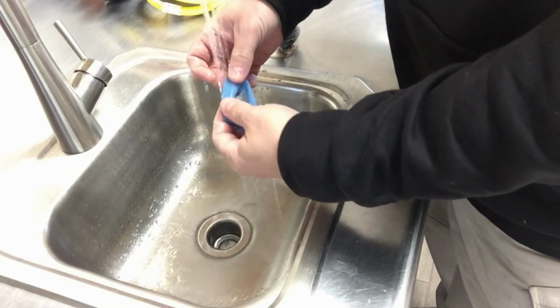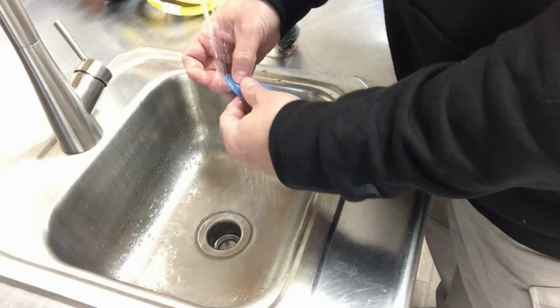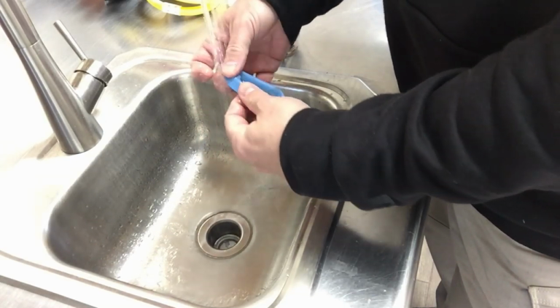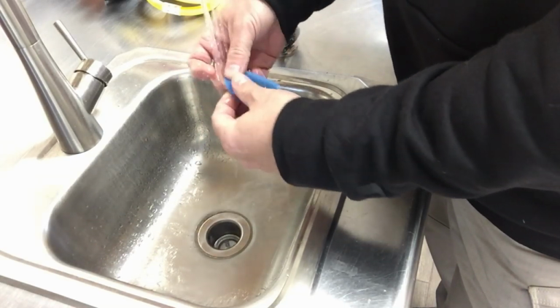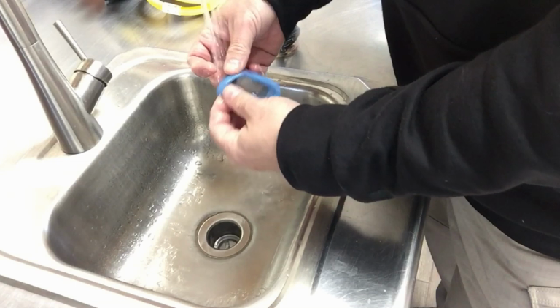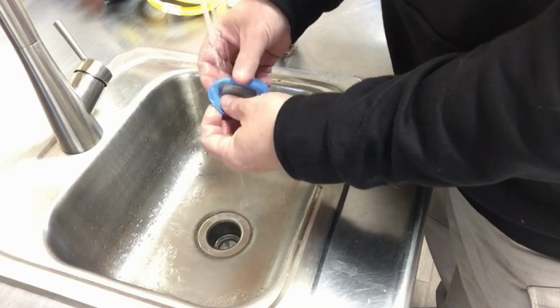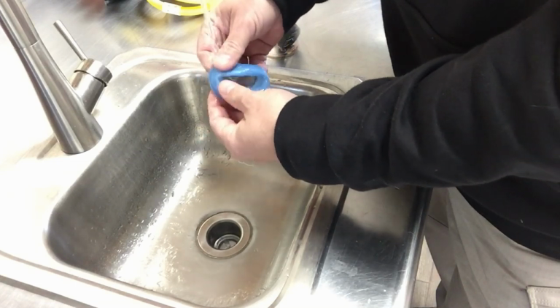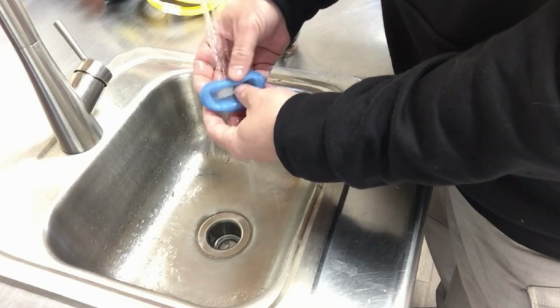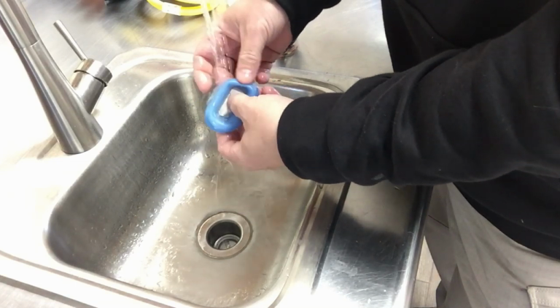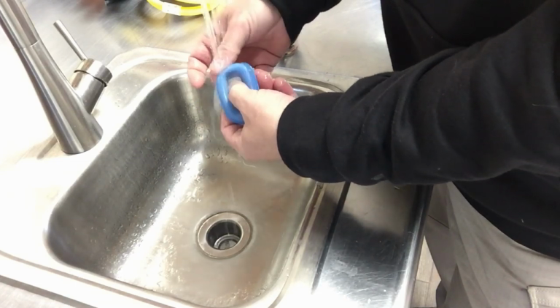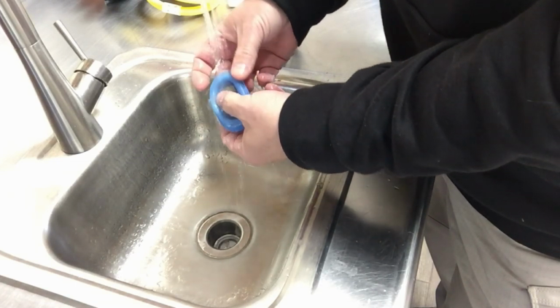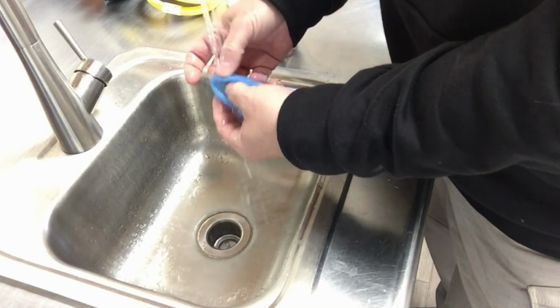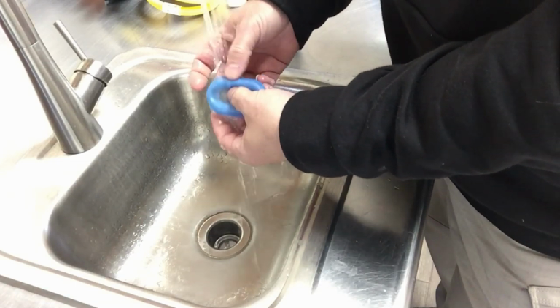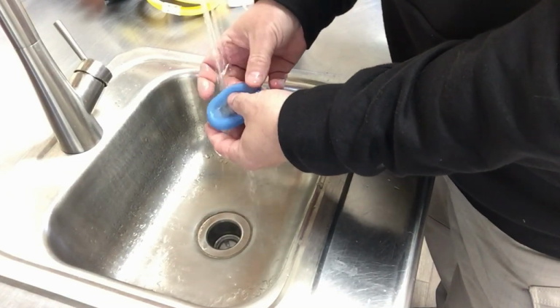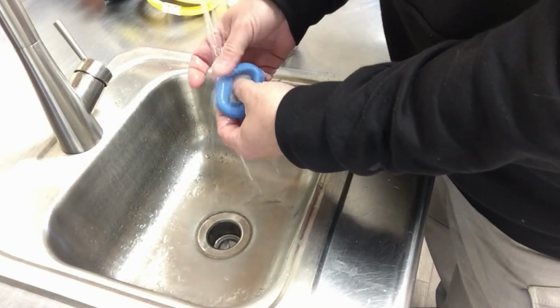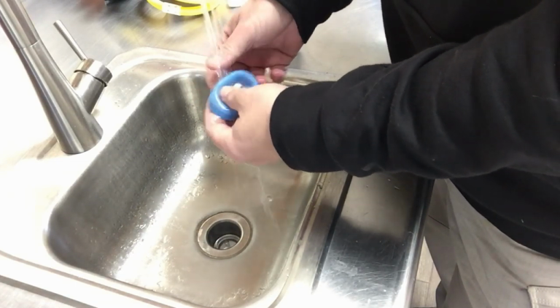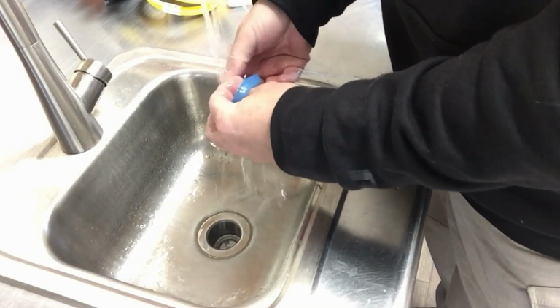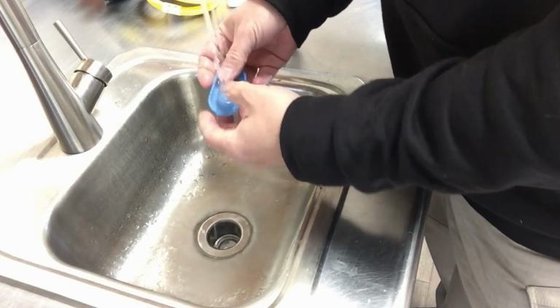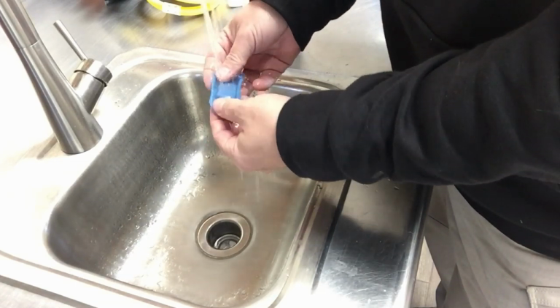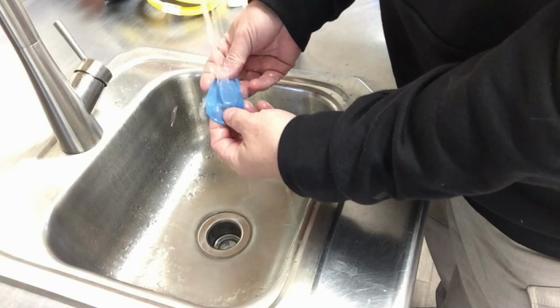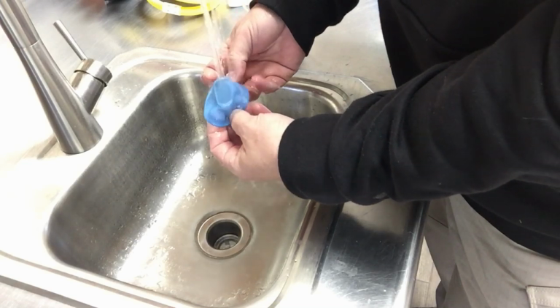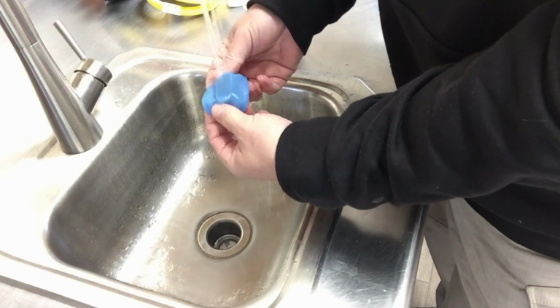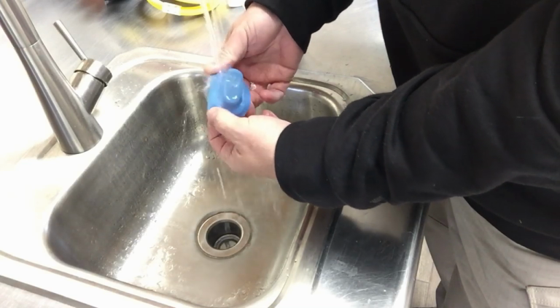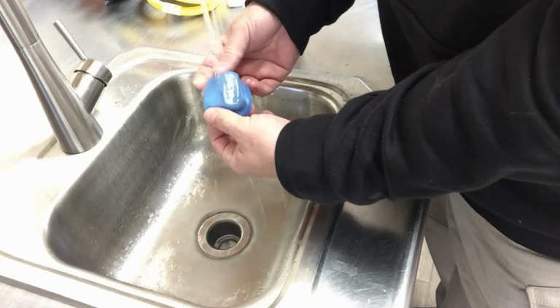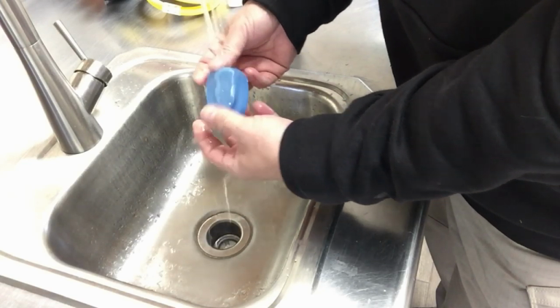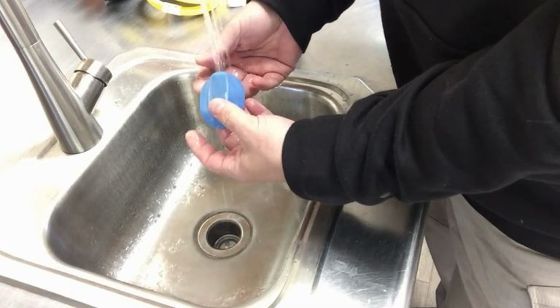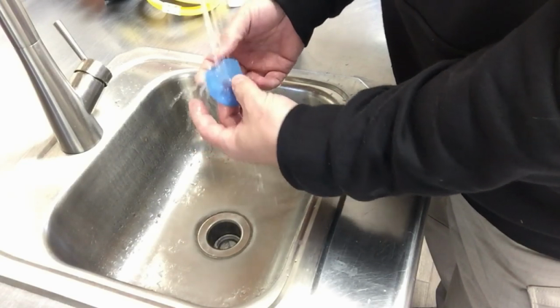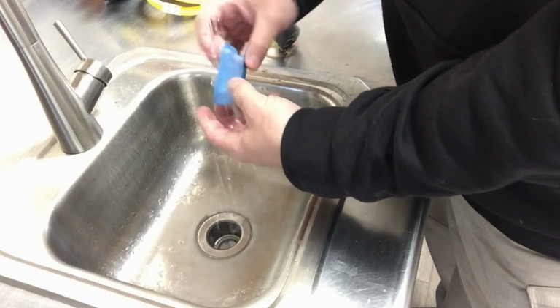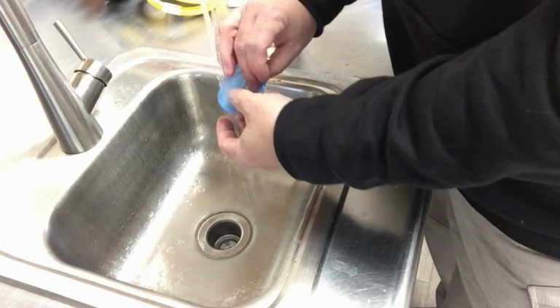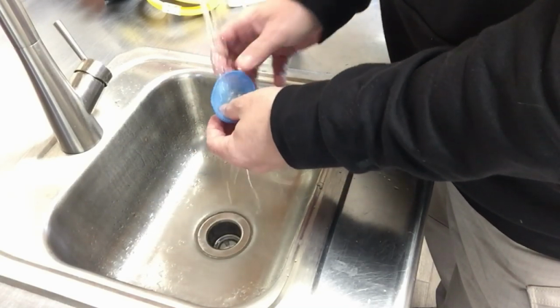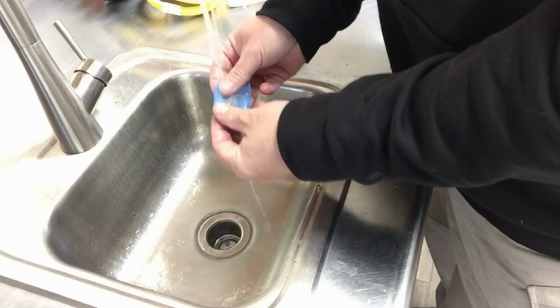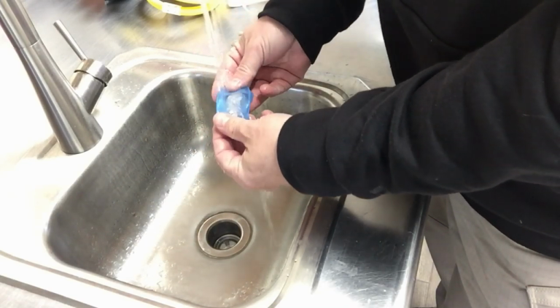I'm just going to kind of lightly rub my fingers across it. I don't want to use any heavy abrasives or anything like that because it is very easy to tear these silicone diaphragms. I'm just going to open it up and rinse all that off.